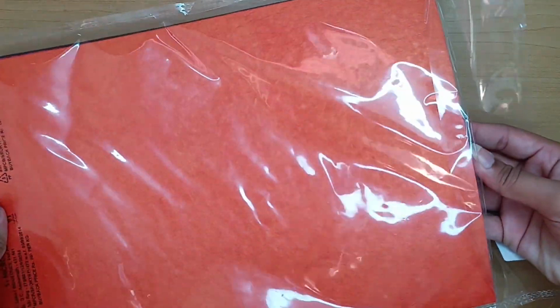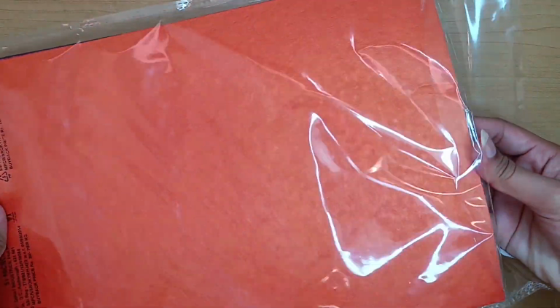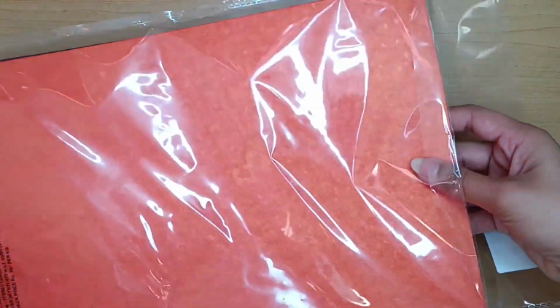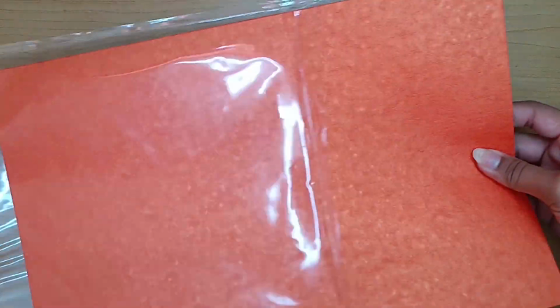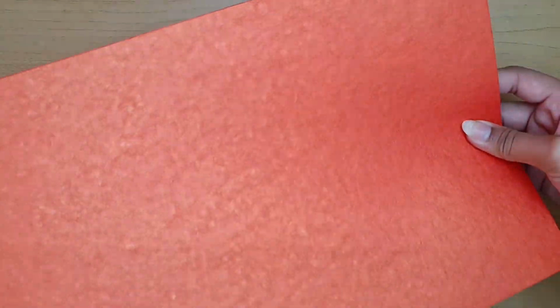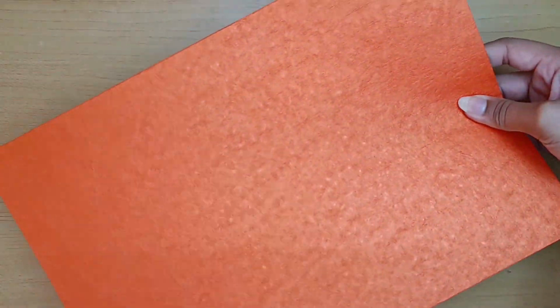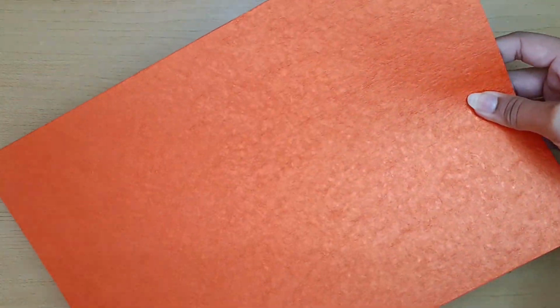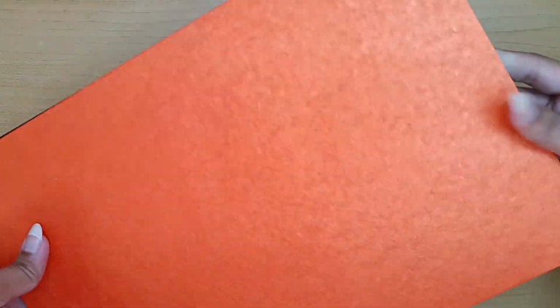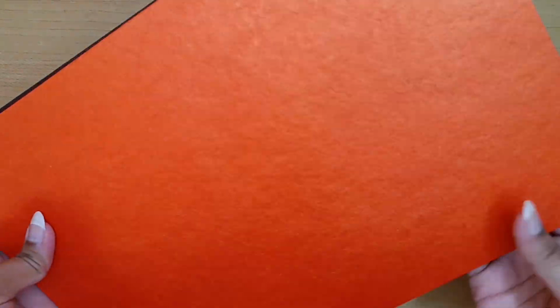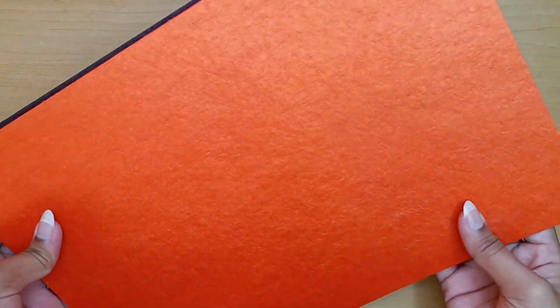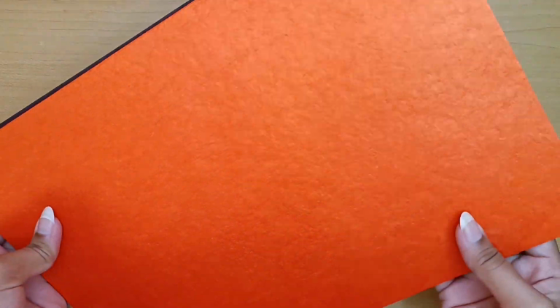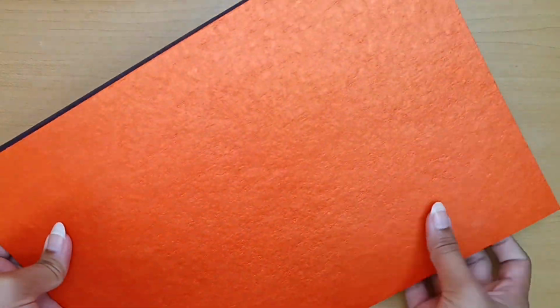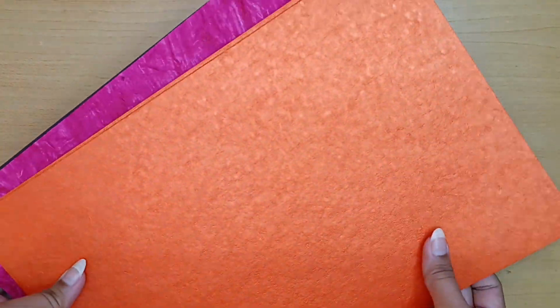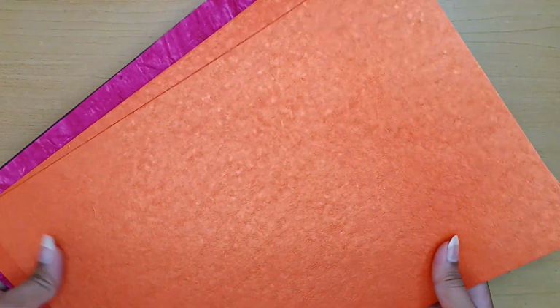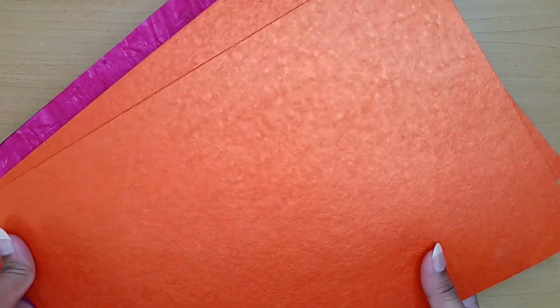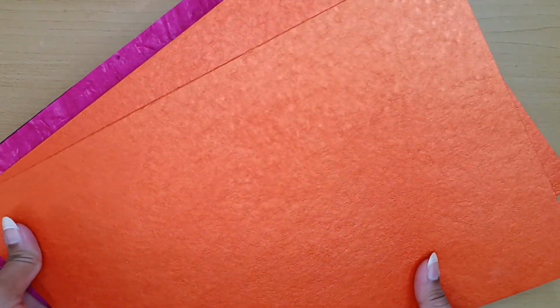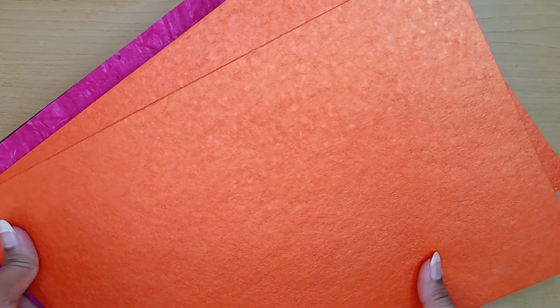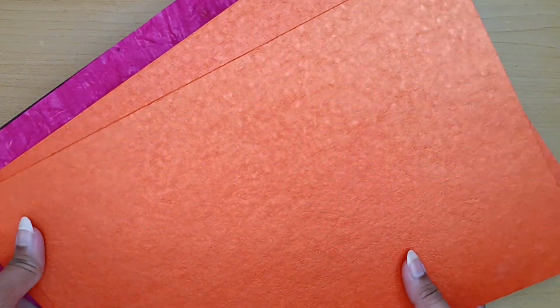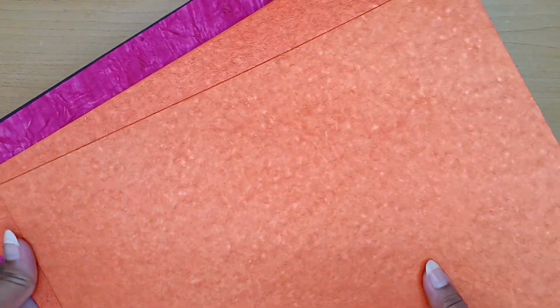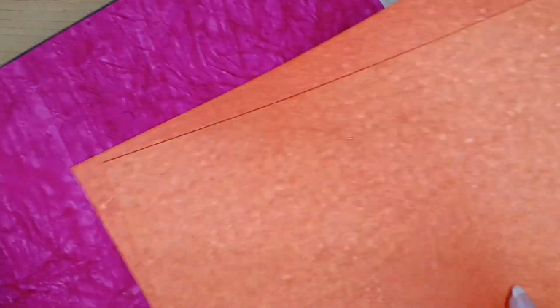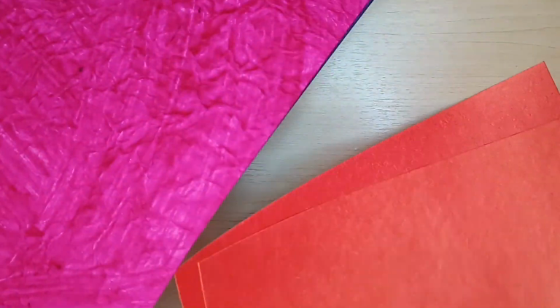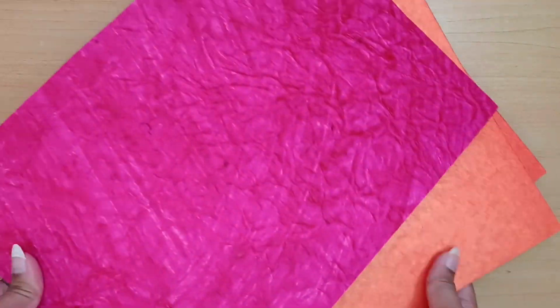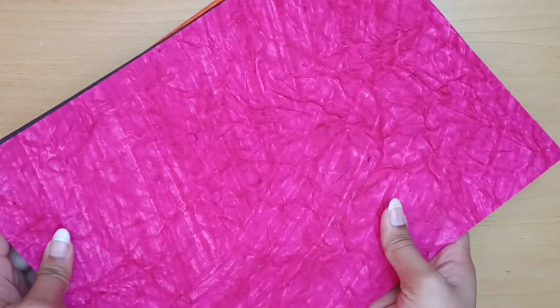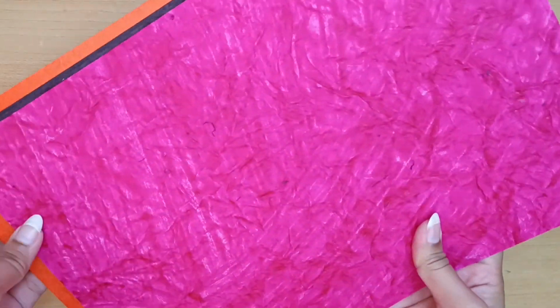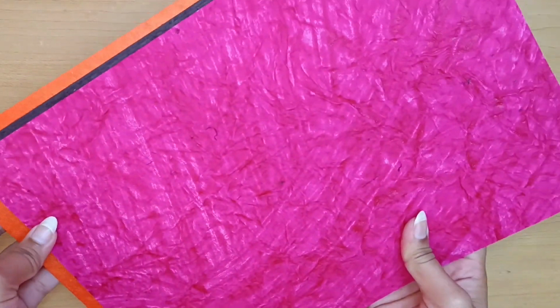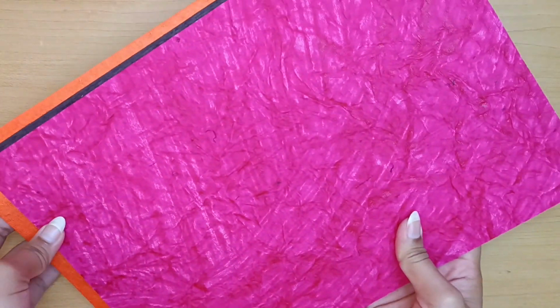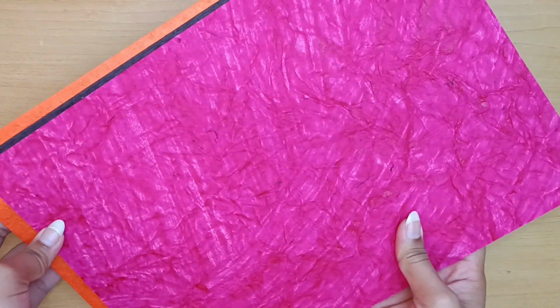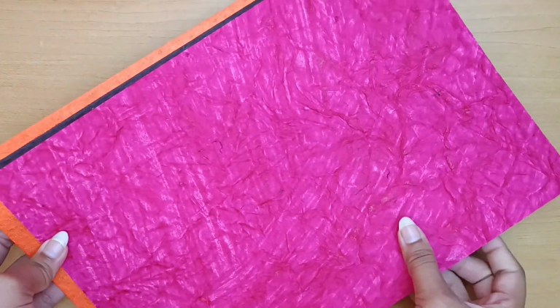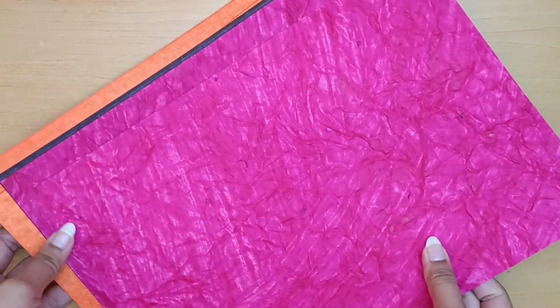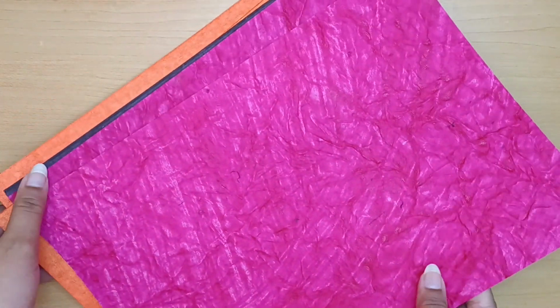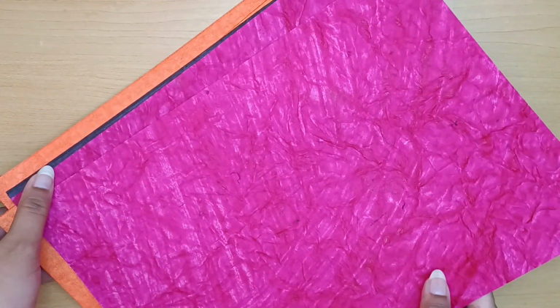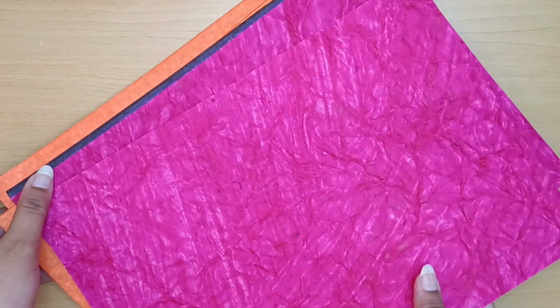Now we have this pack of 10 papers. They have a crushed pattern on them and are highly useful for making scrapbooks.